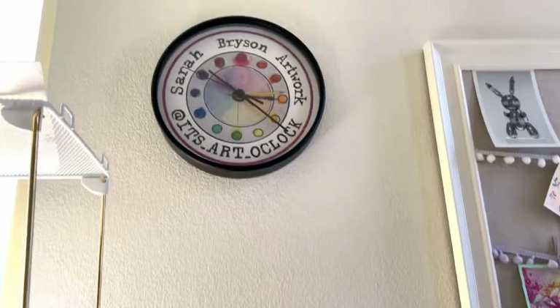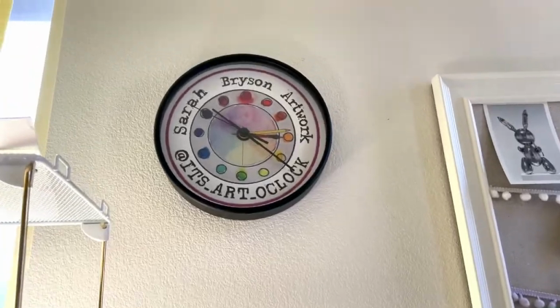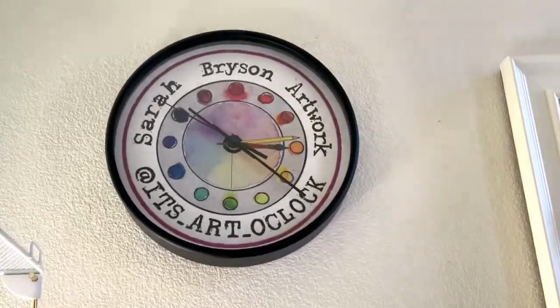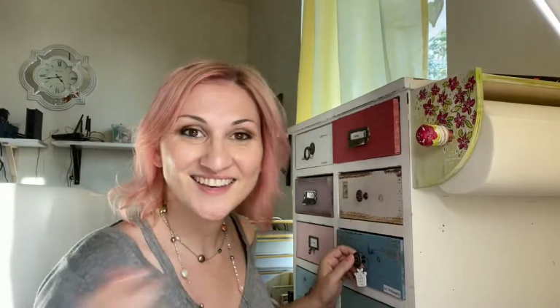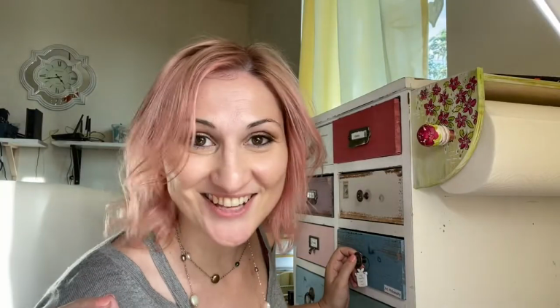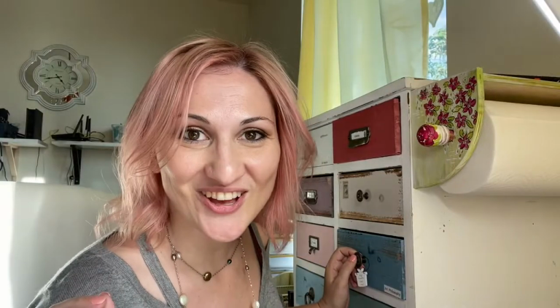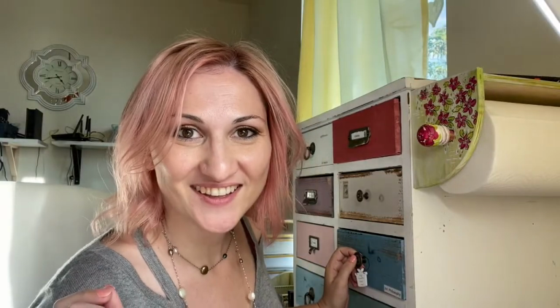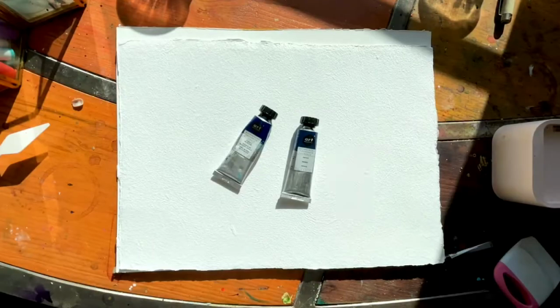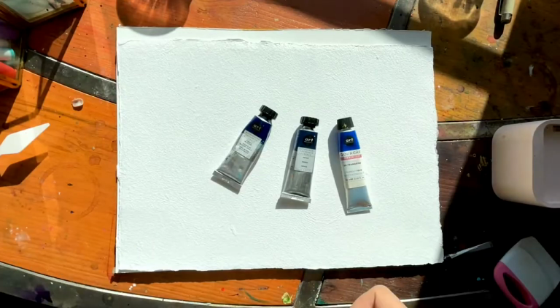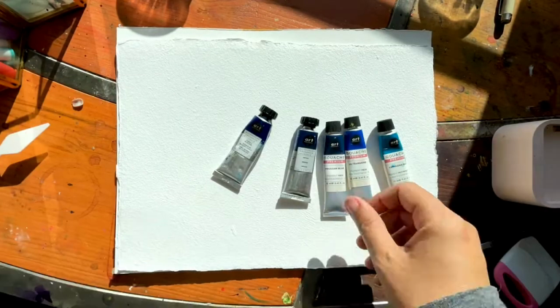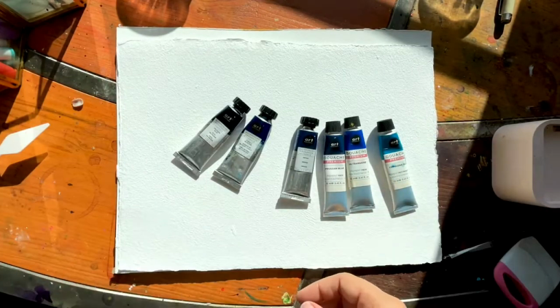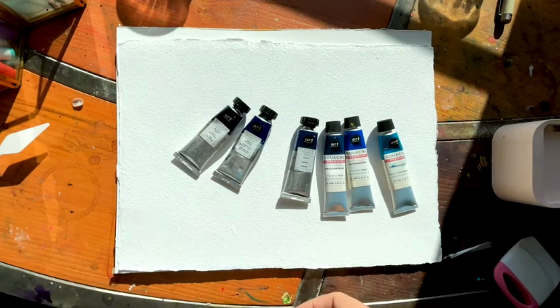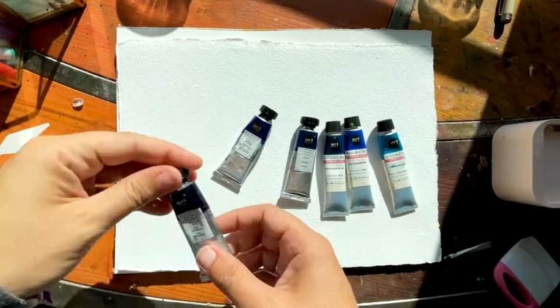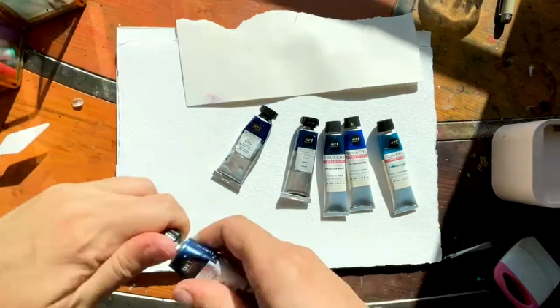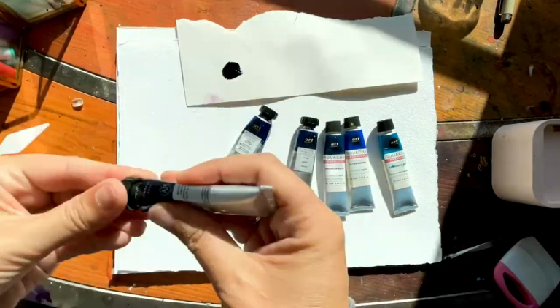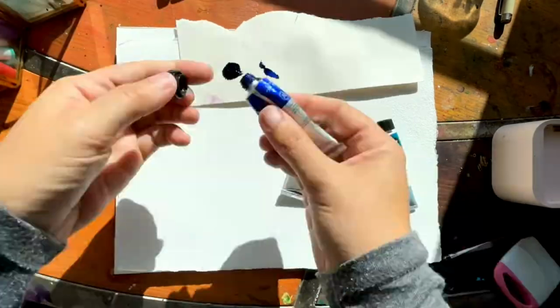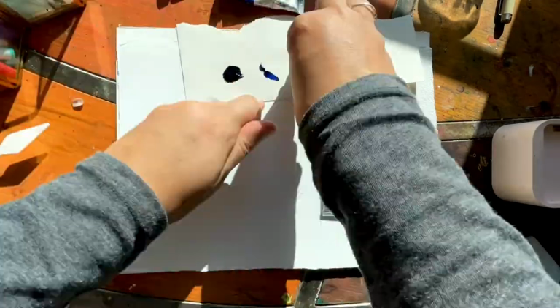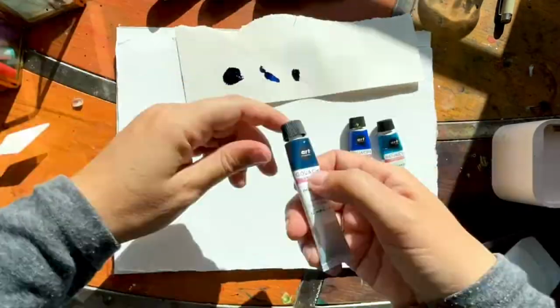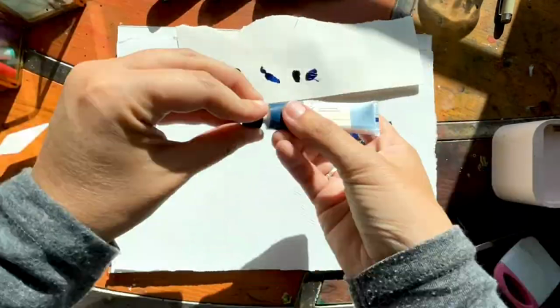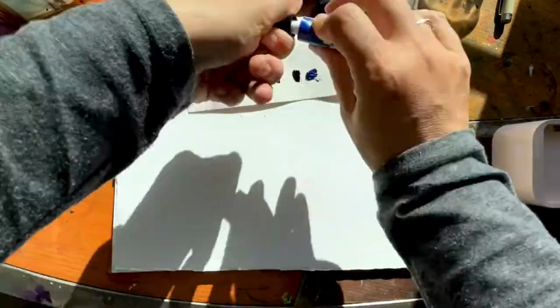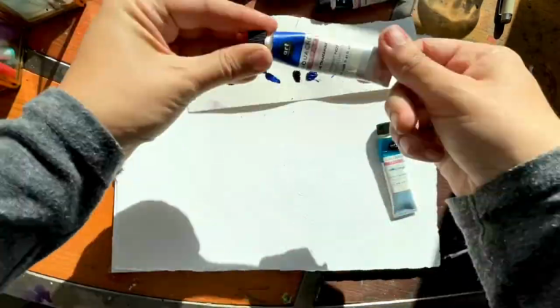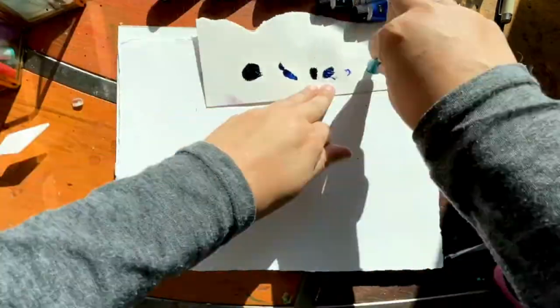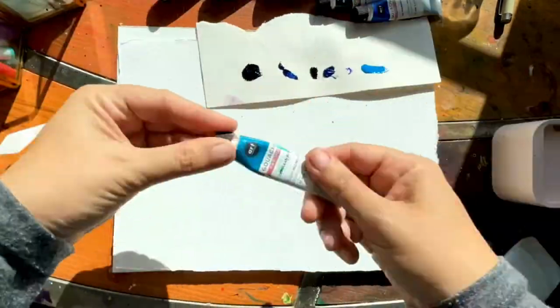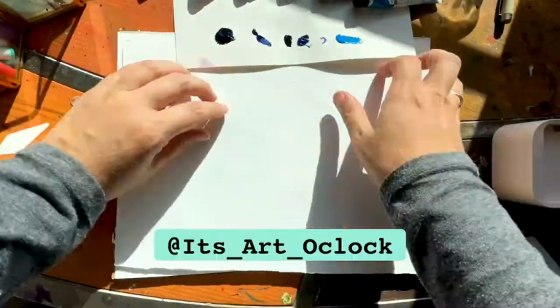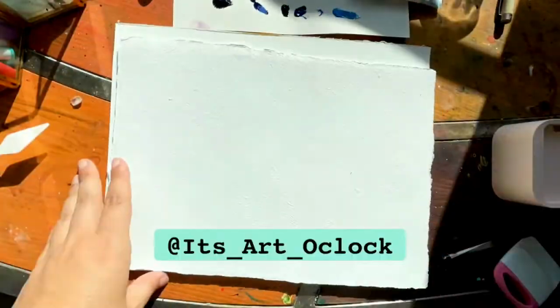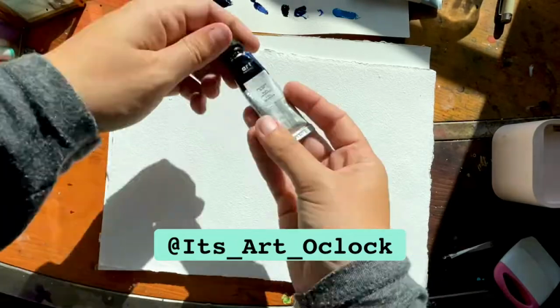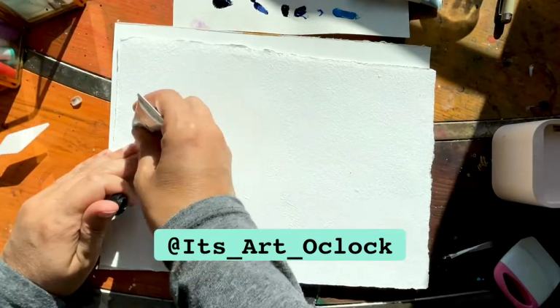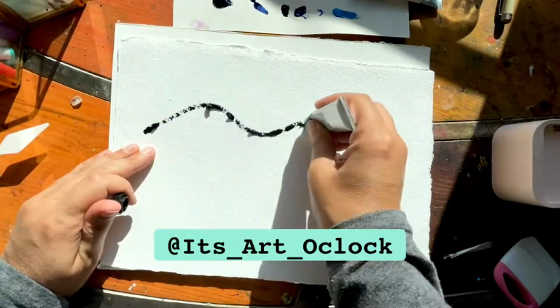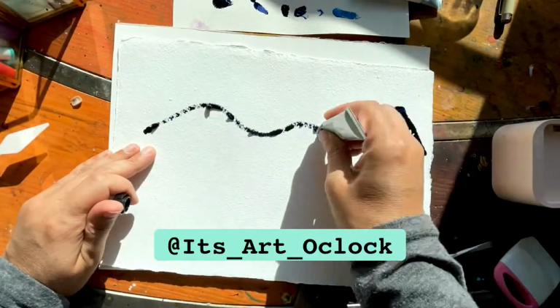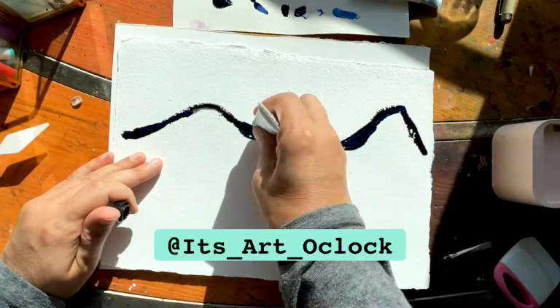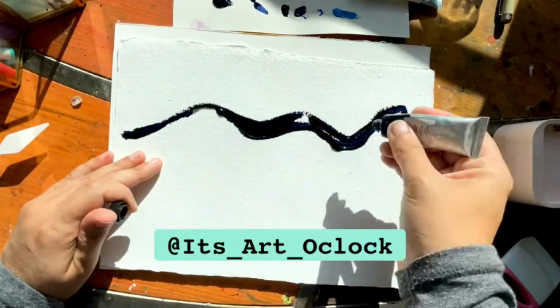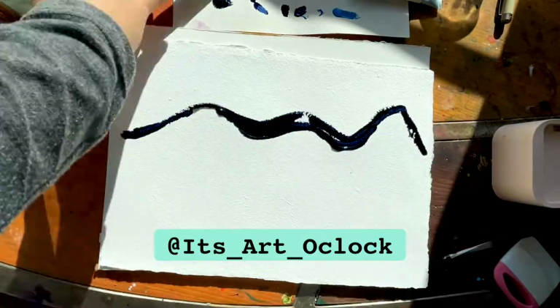What time is it? It's Art O'Clock. So if you're new to my page, welcome. My name is Sarah and I'm the artist behind the art account It's Art O'Clock on Instagram, and this is my new YouTube.